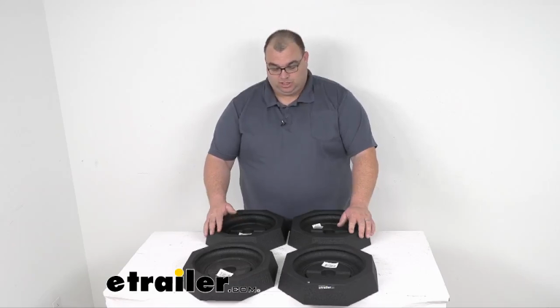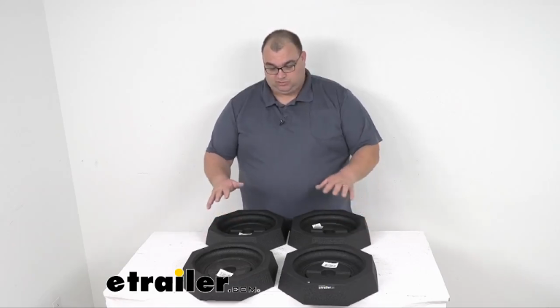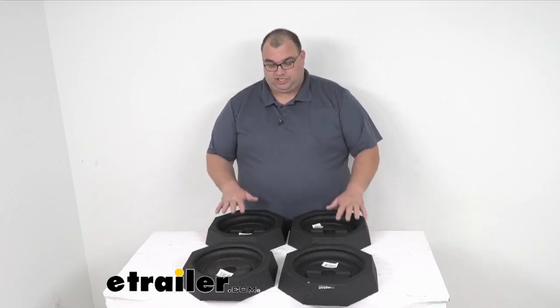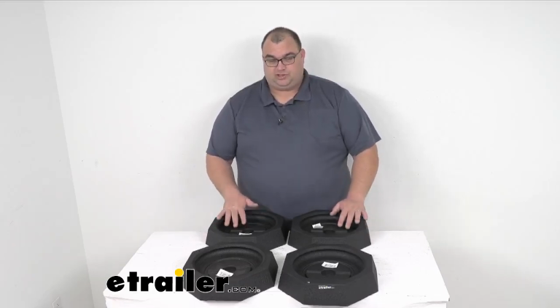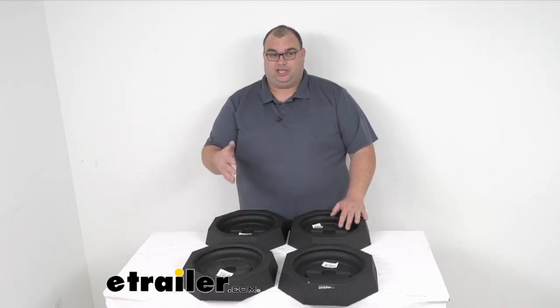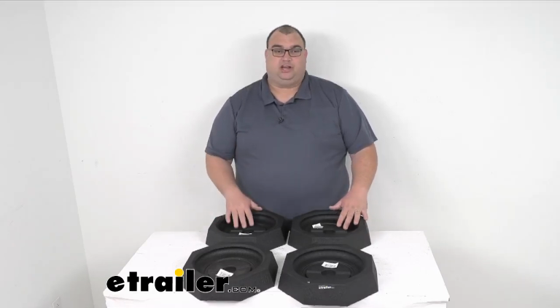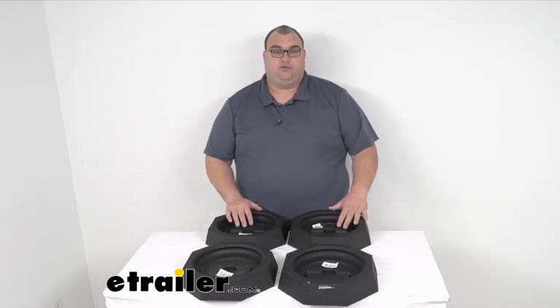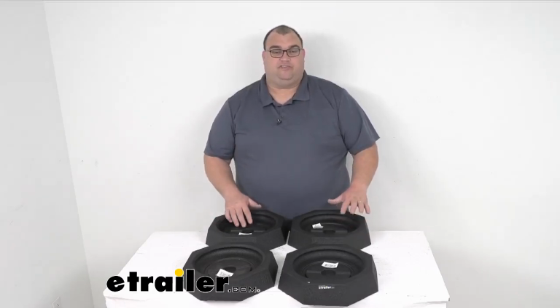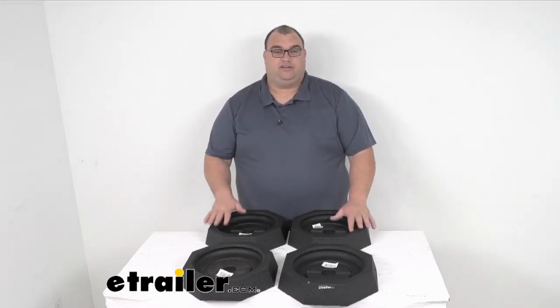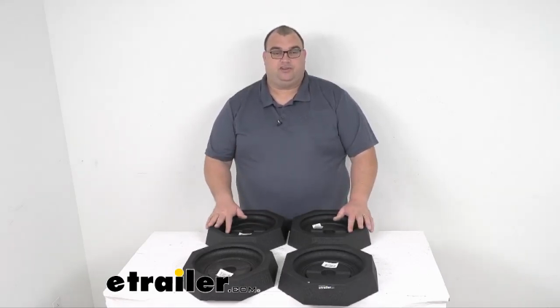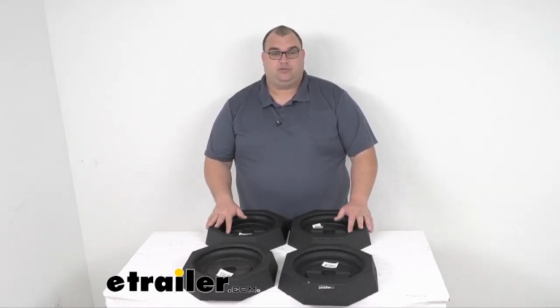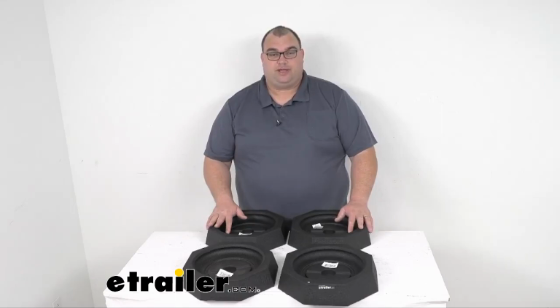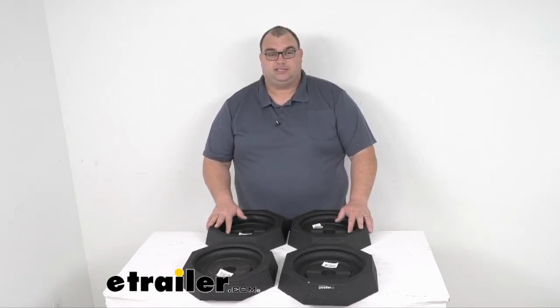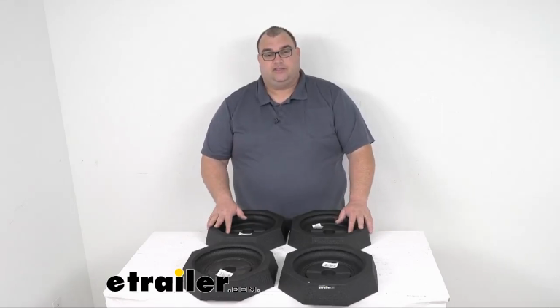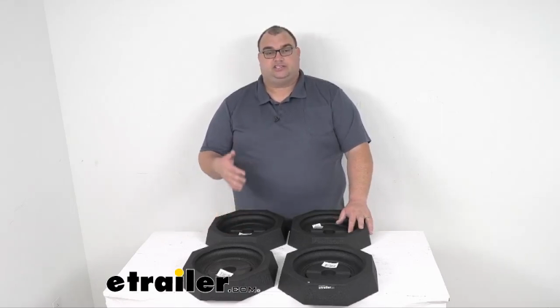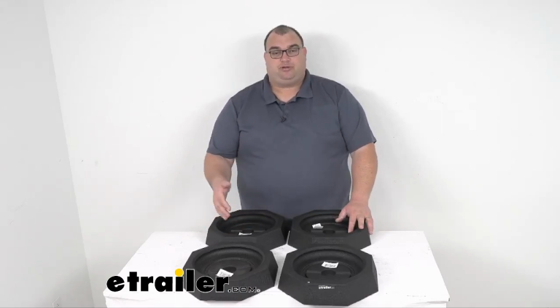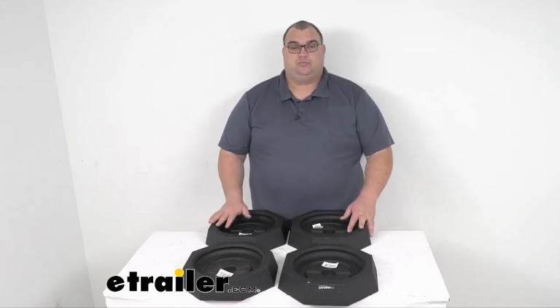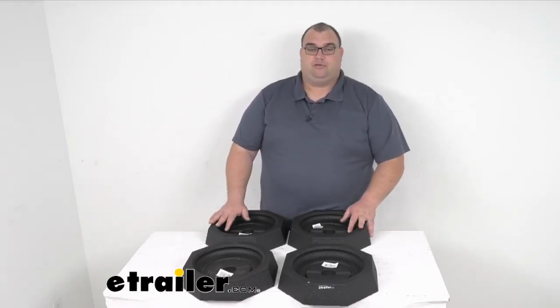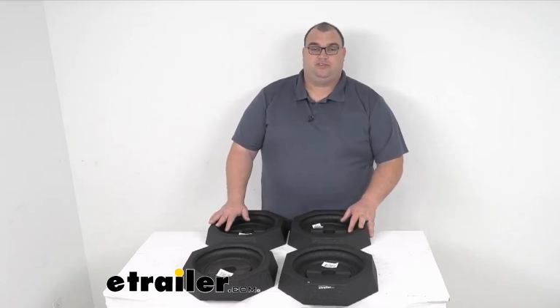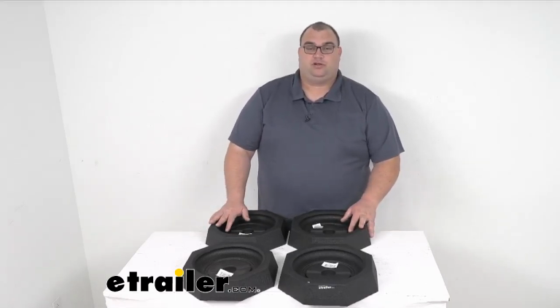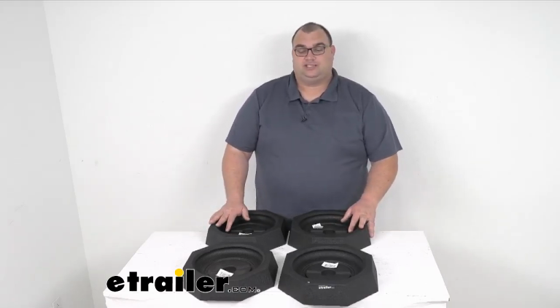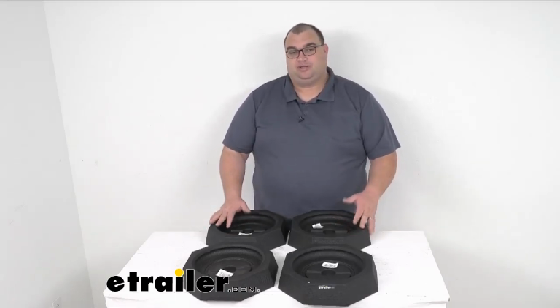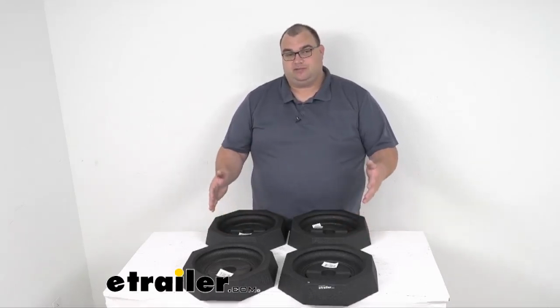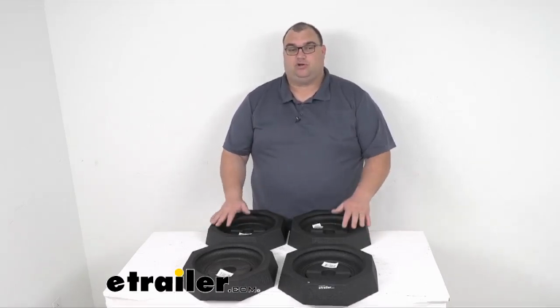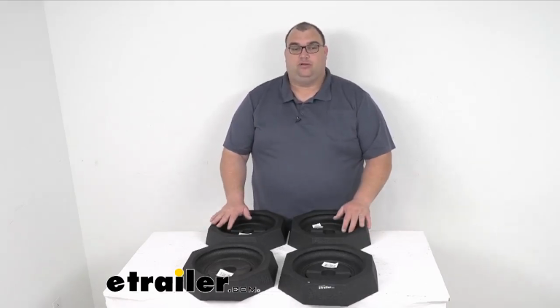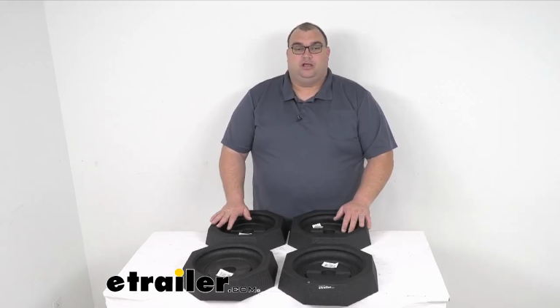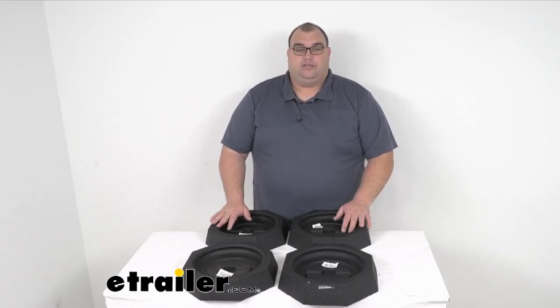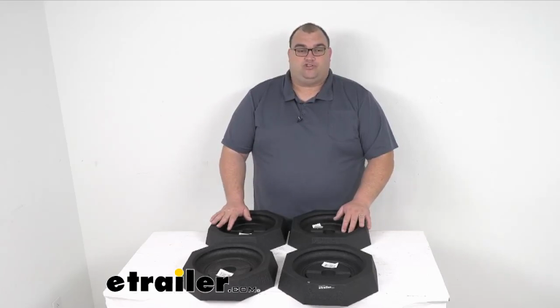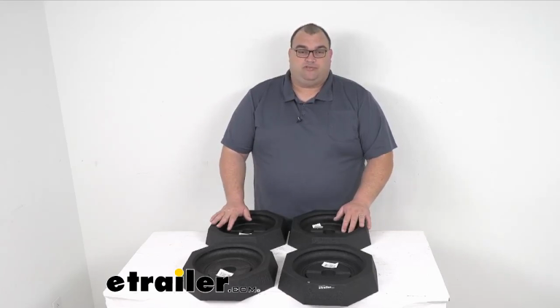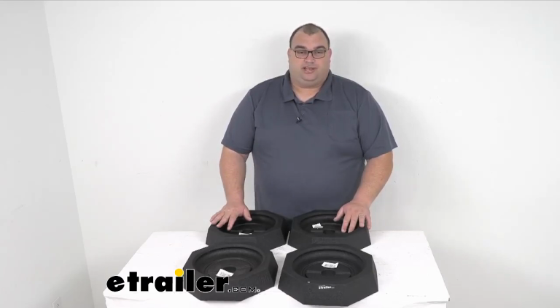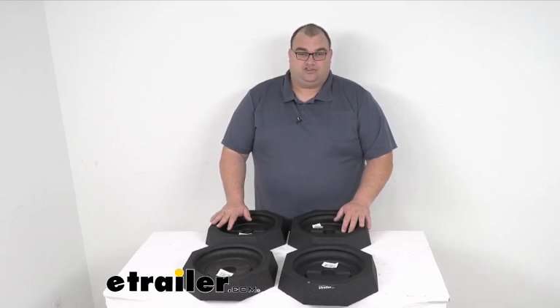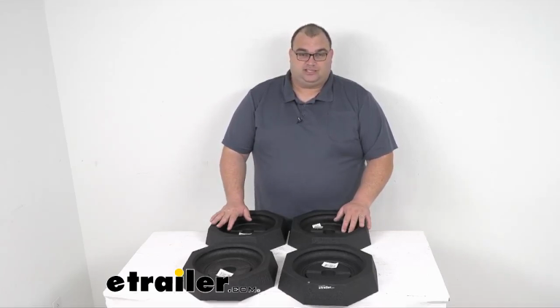So what you see here is what you're going to get. You're going to get four very, very heavy-duty rubber pads that are going to snap onto the bottom of your fifth wheel, Class A, B or C motorhome — the Quadra Bigfoot leveling jack system.